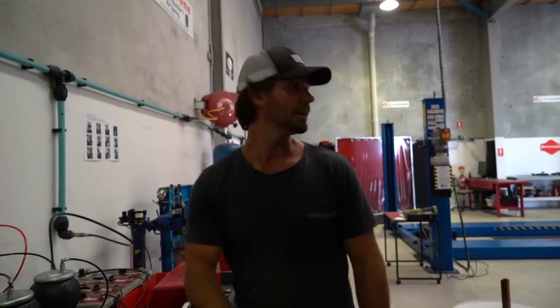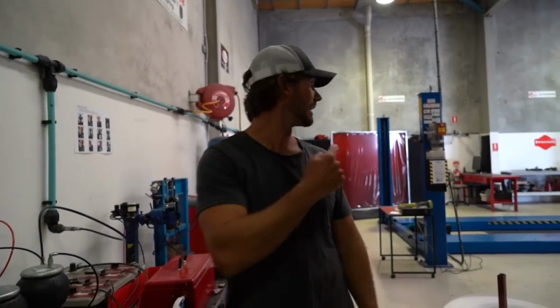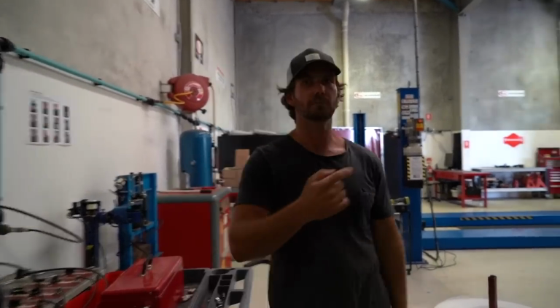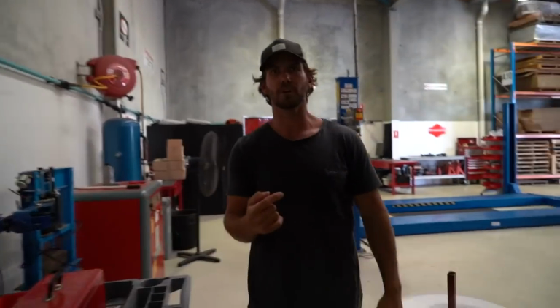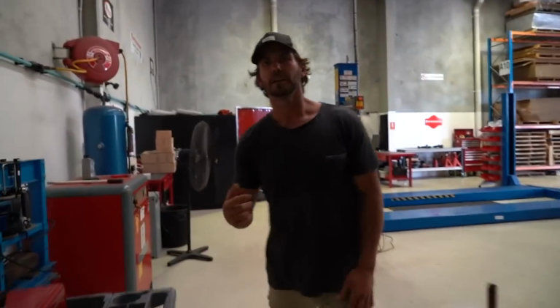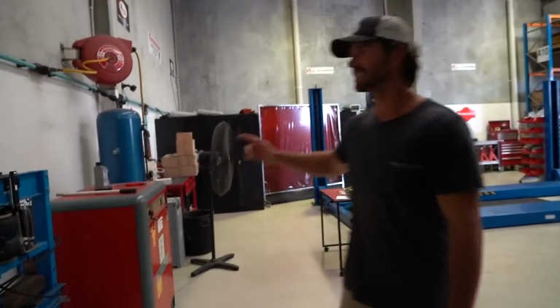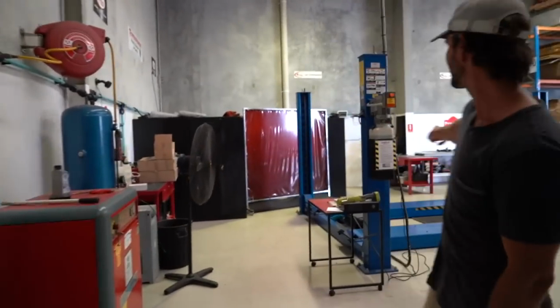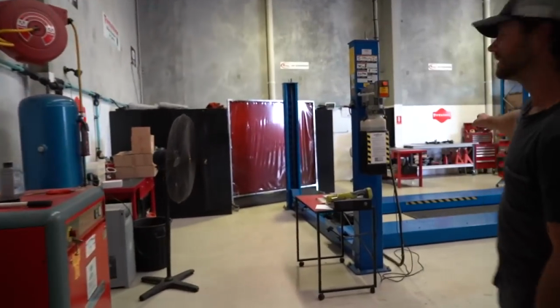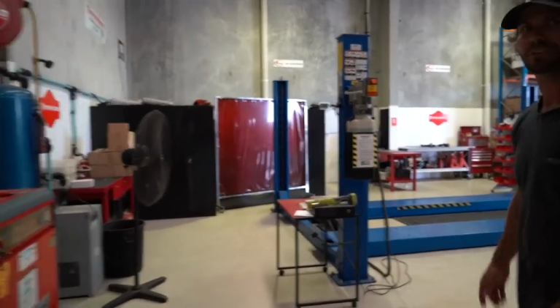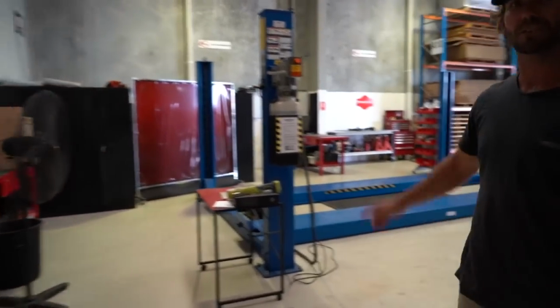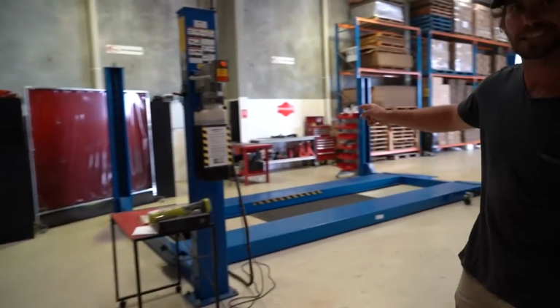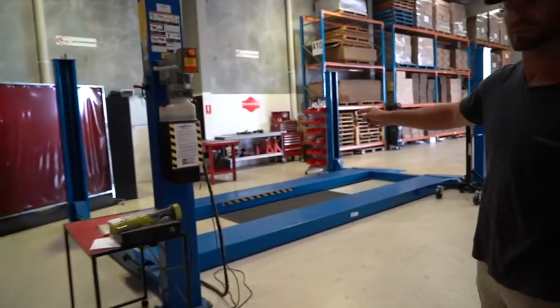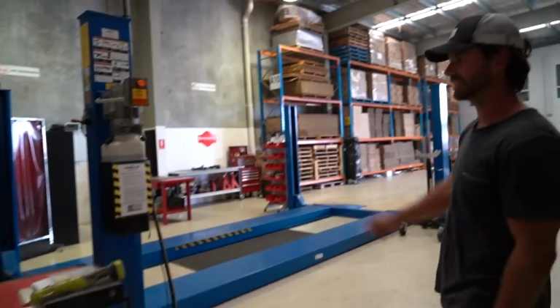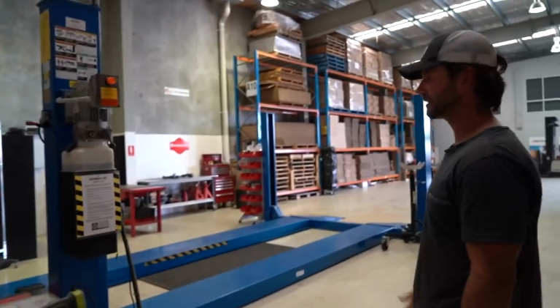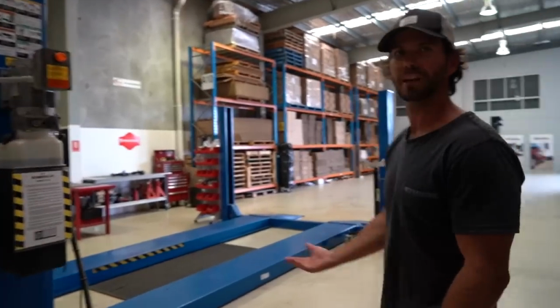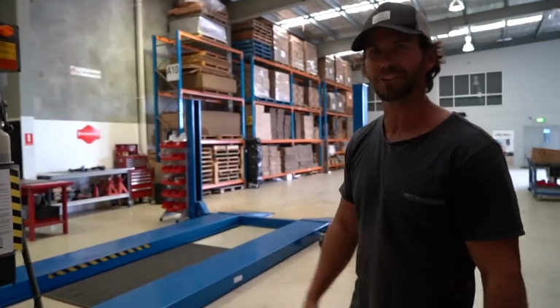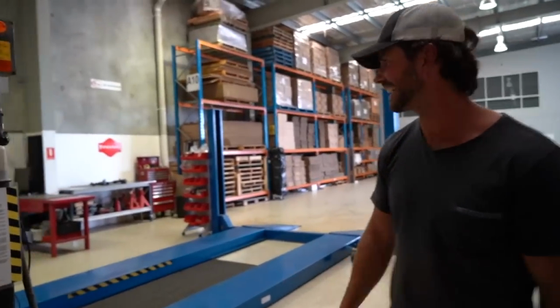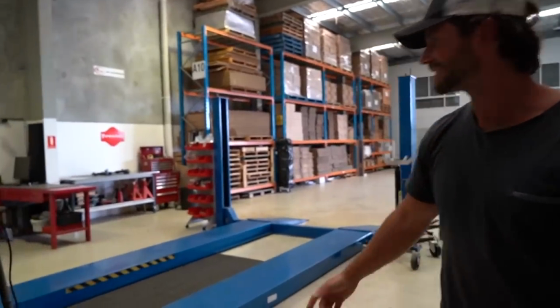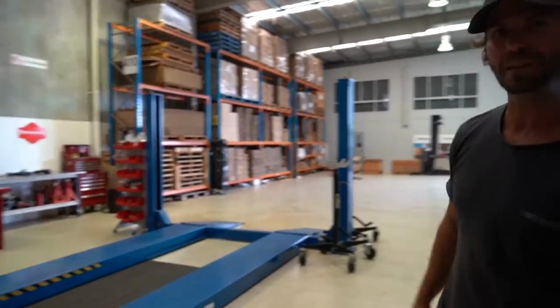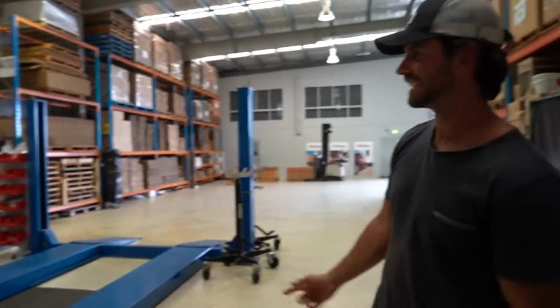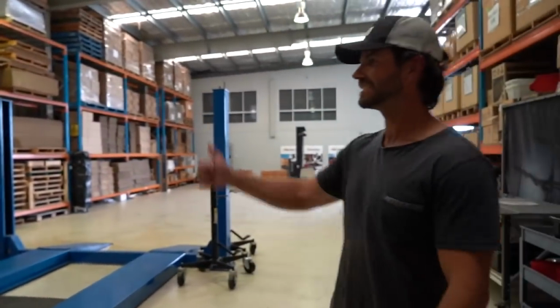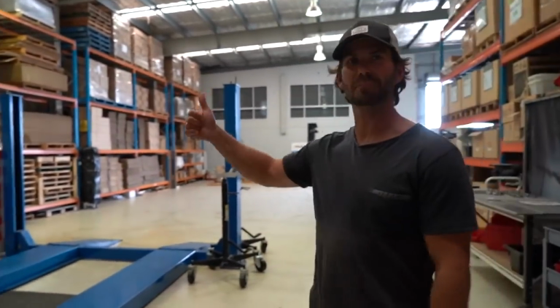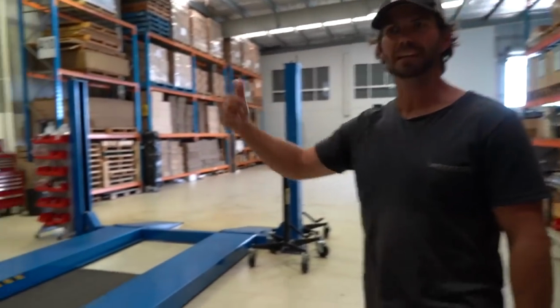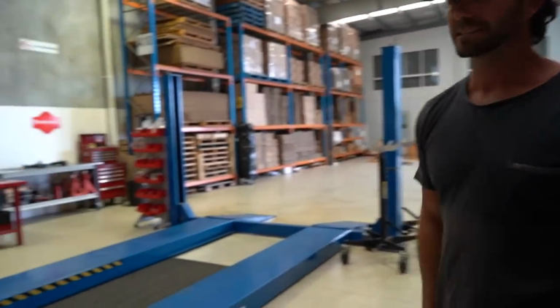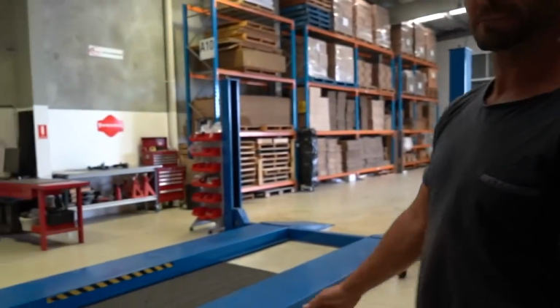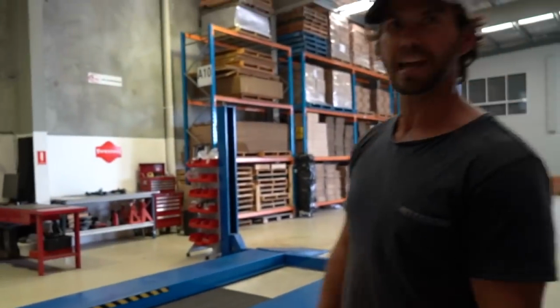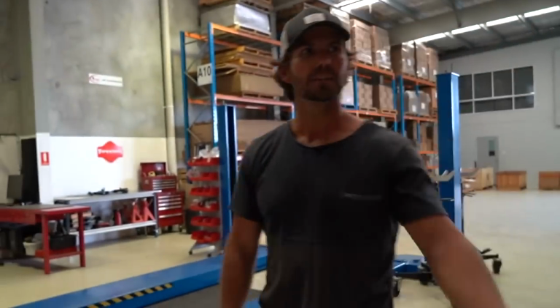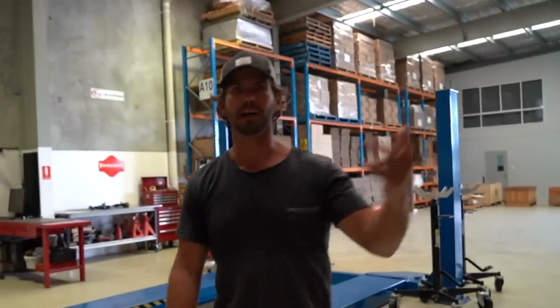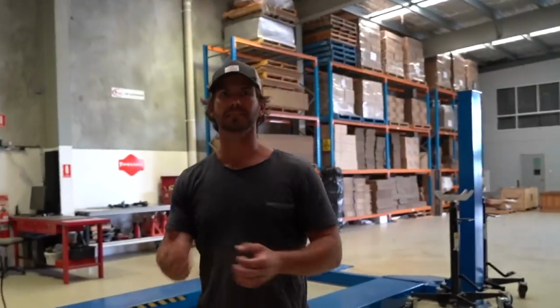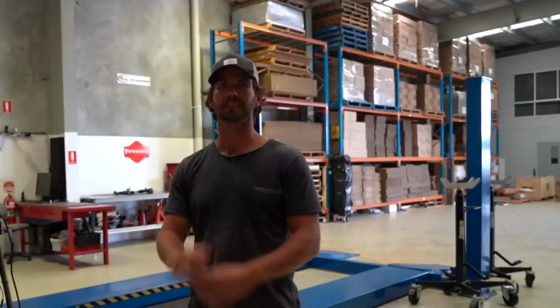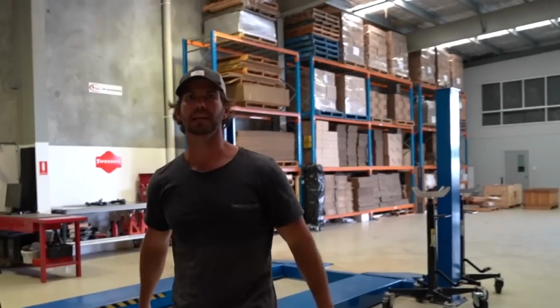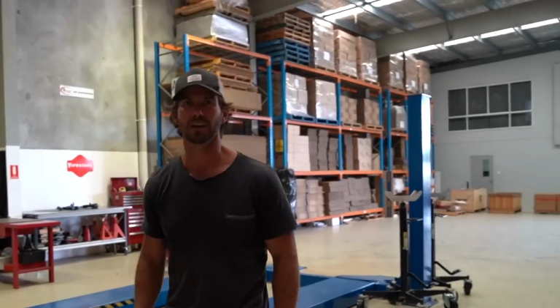Through here is the workshop — this is the hoist. Thank Christ I've got this today because I don't want to crawl around on the concrete again. It's going to be a piece of cake — chuck it up here, take the bump stops out, throw the bags in, a bit of air hose.